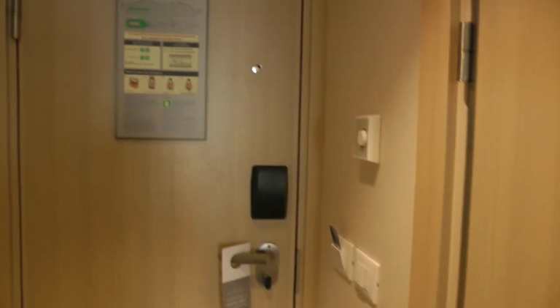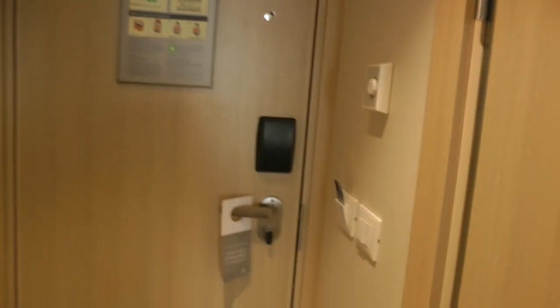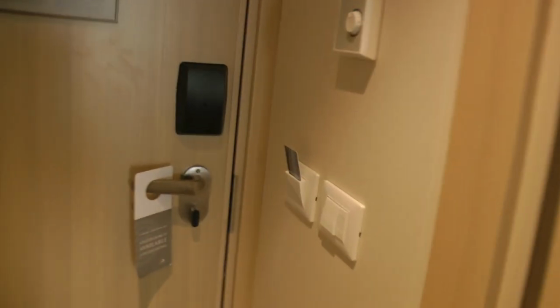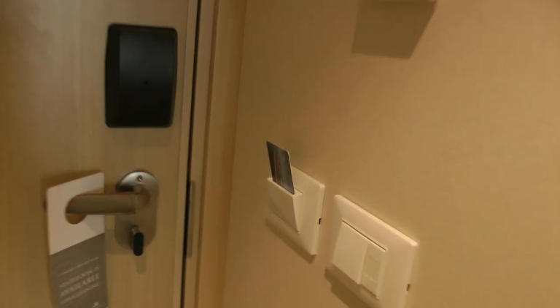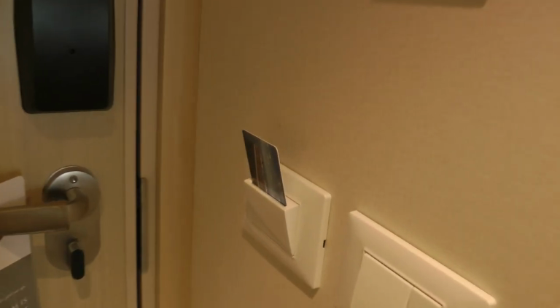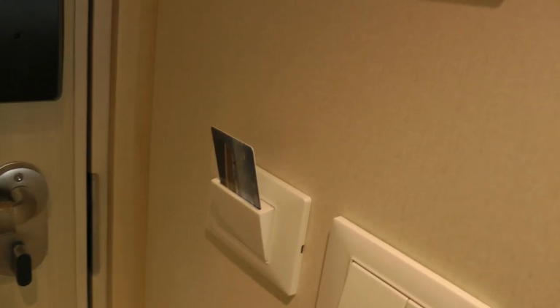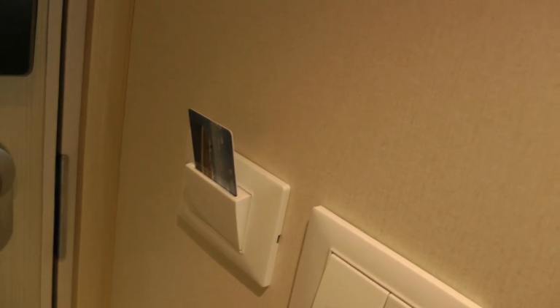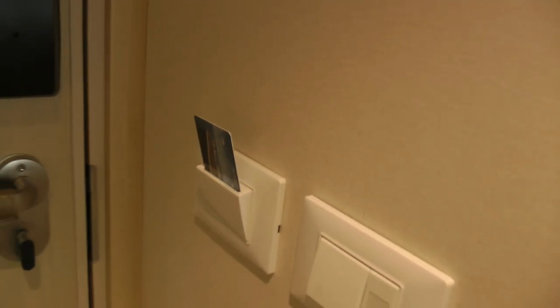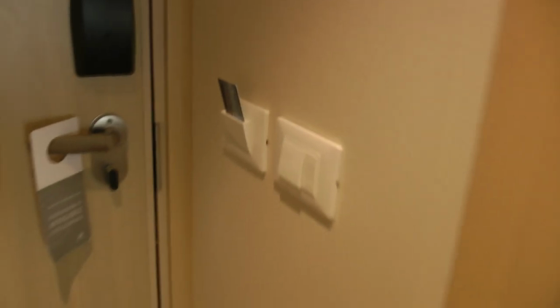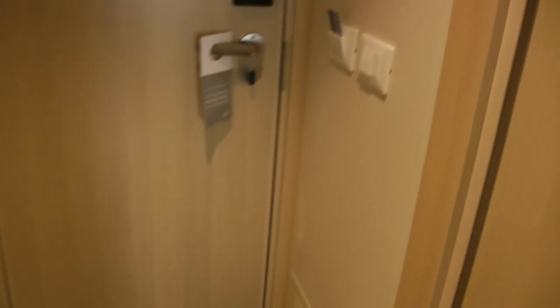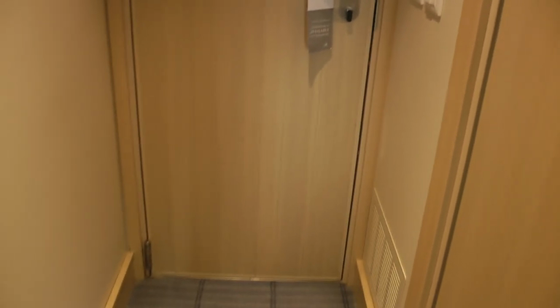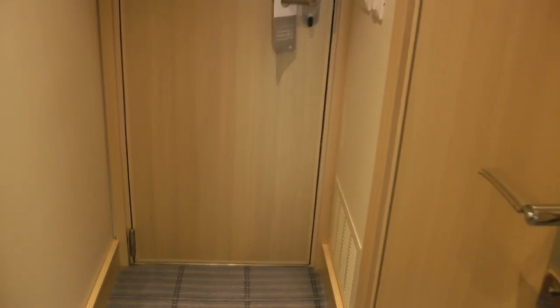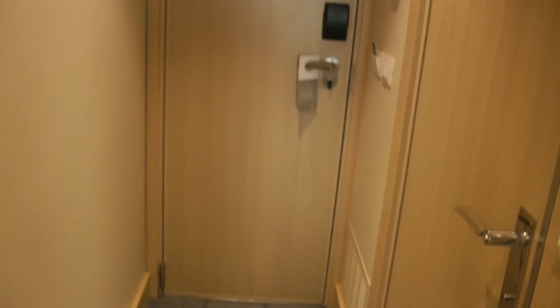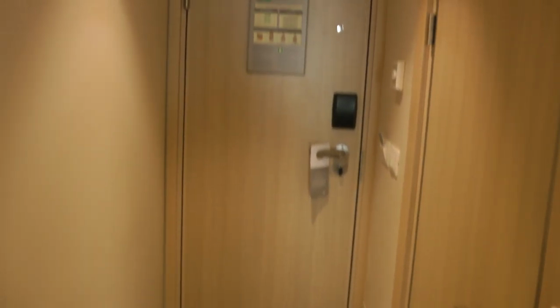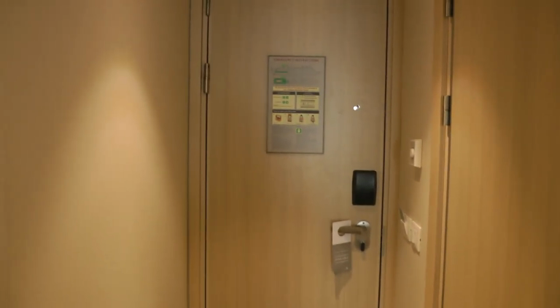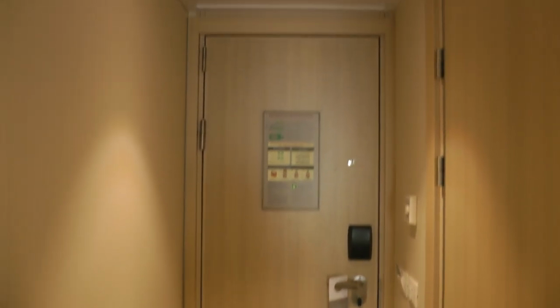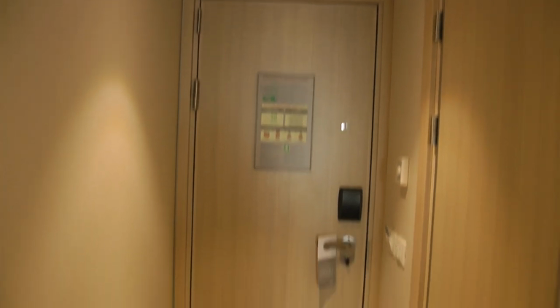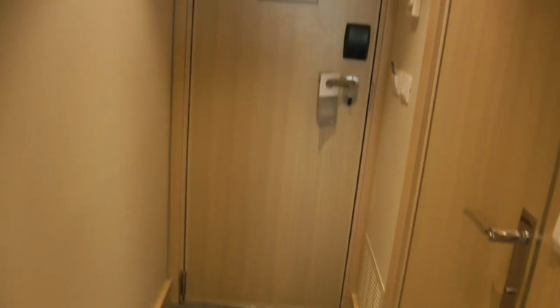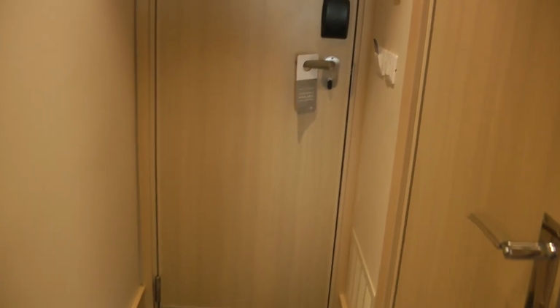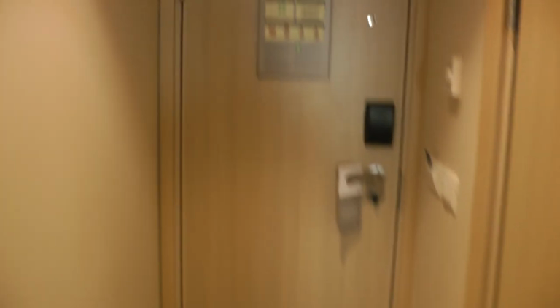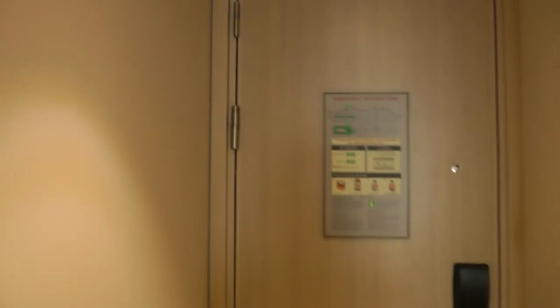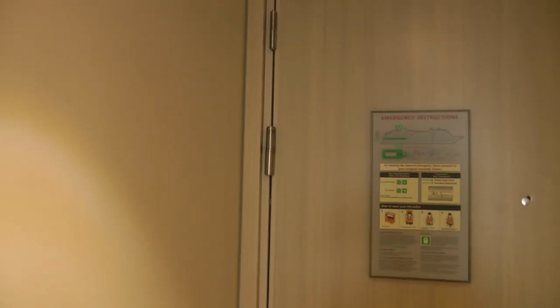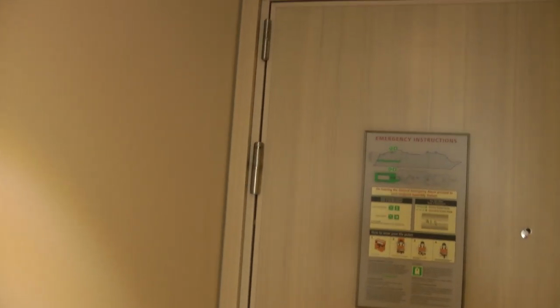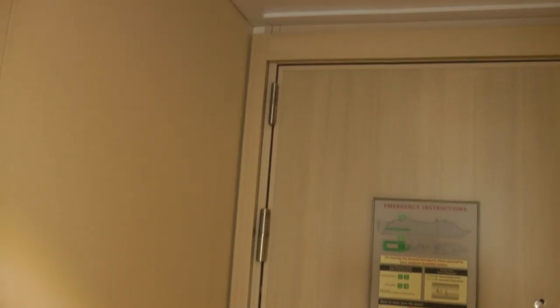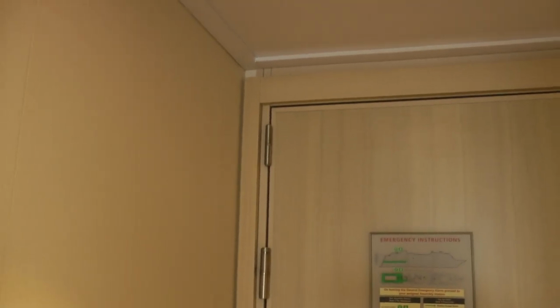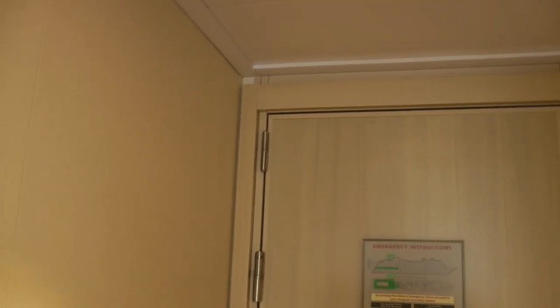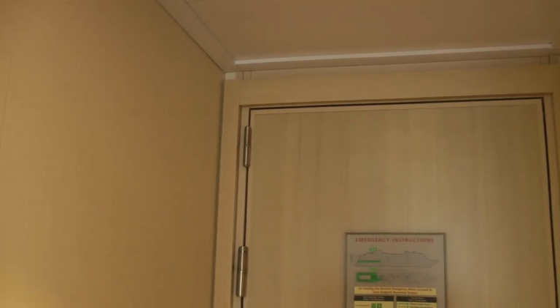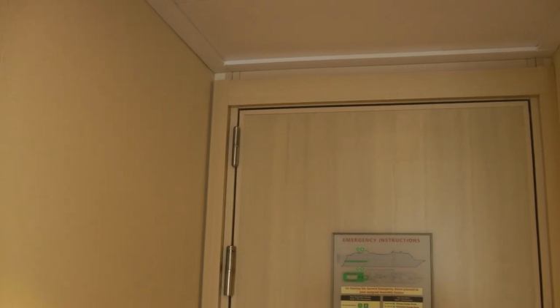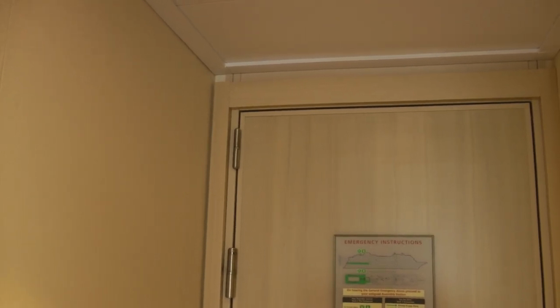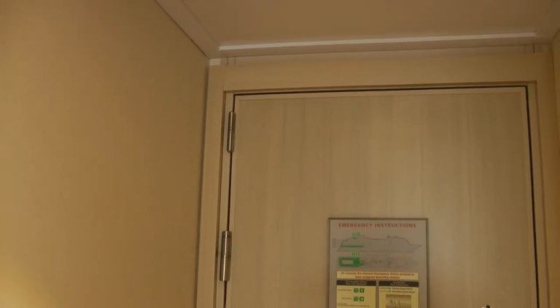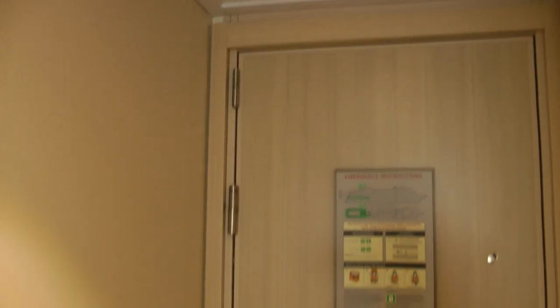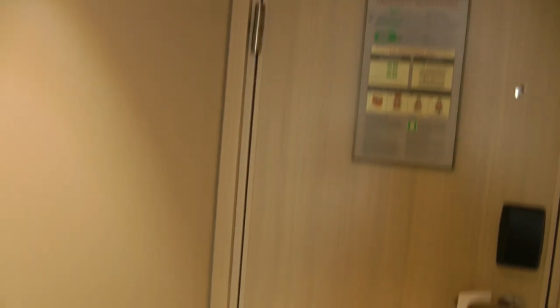You have to put this room key in in order to turn the lights on. And then this is just the hall to get outside. You can see this is European style or Dutch style door hinges, with two on top.